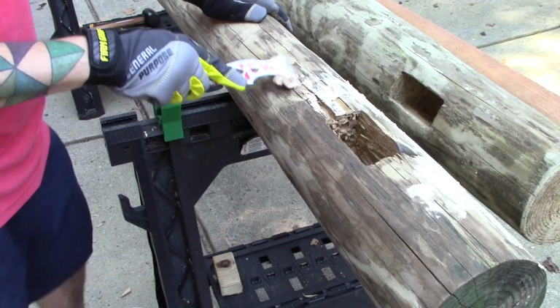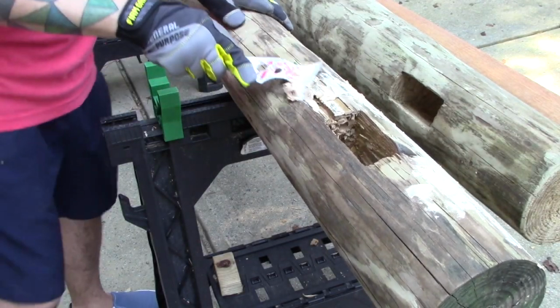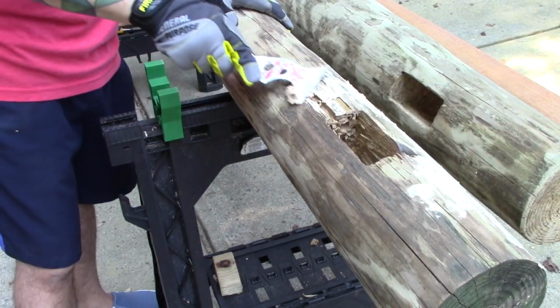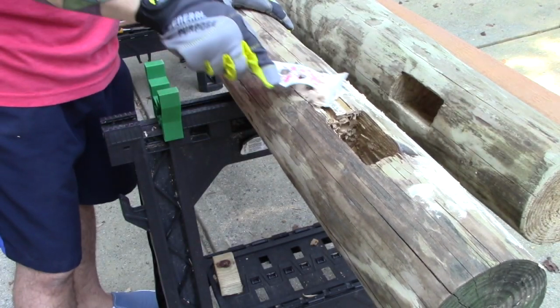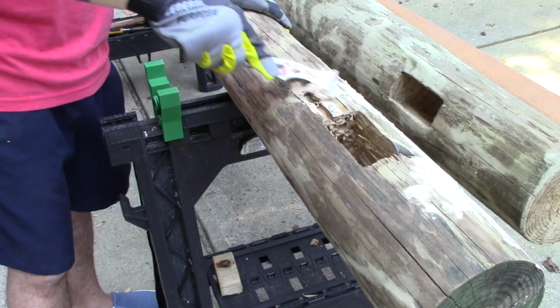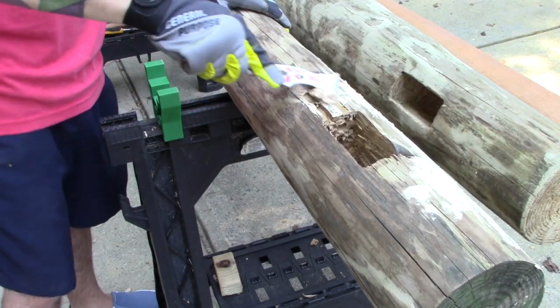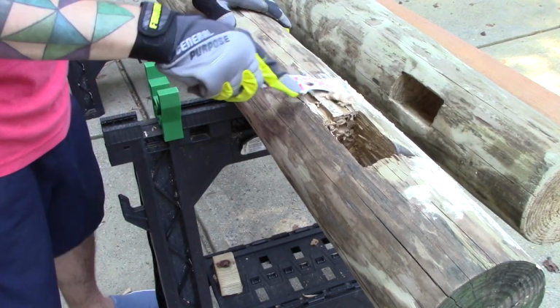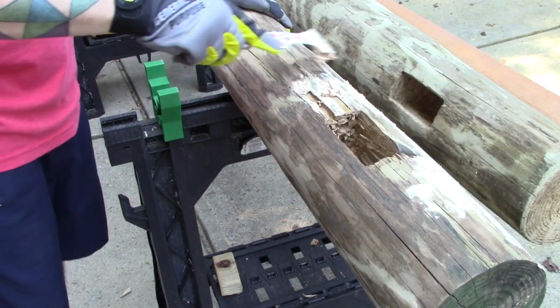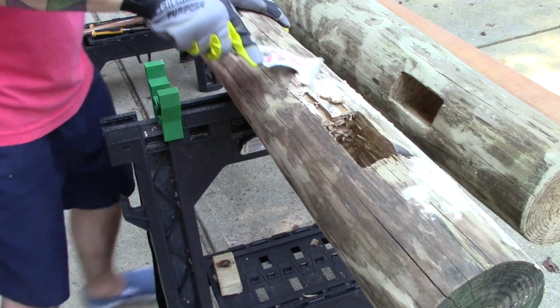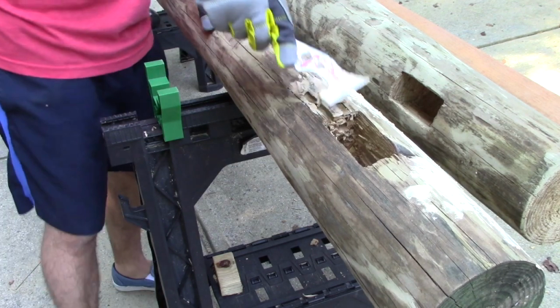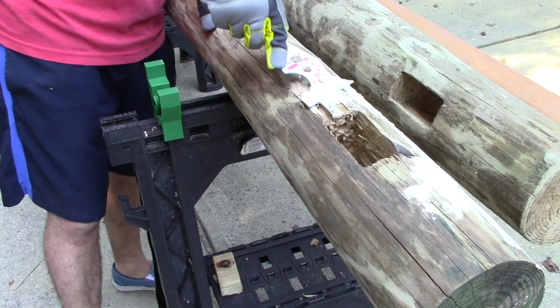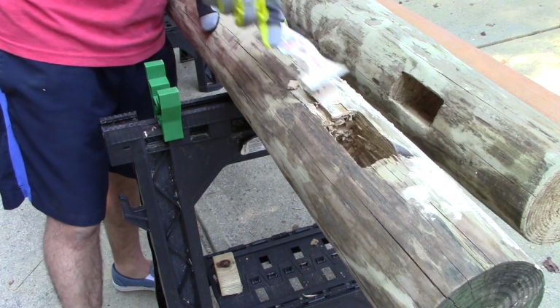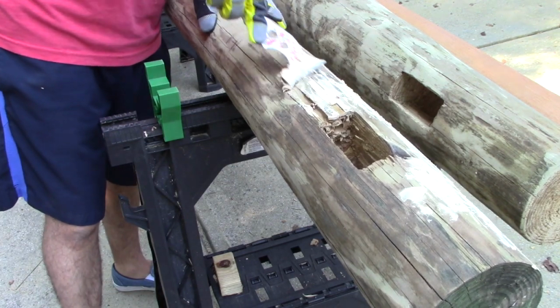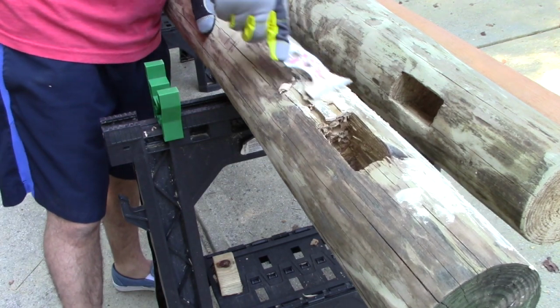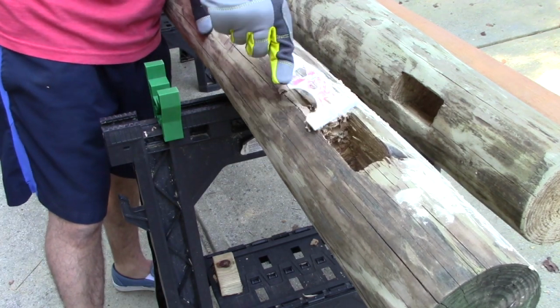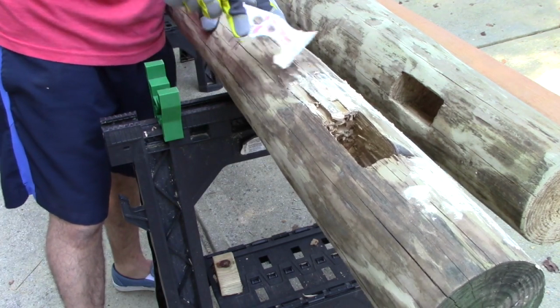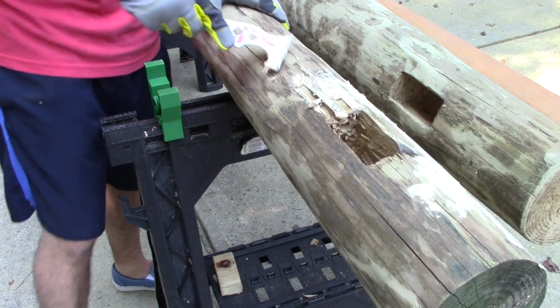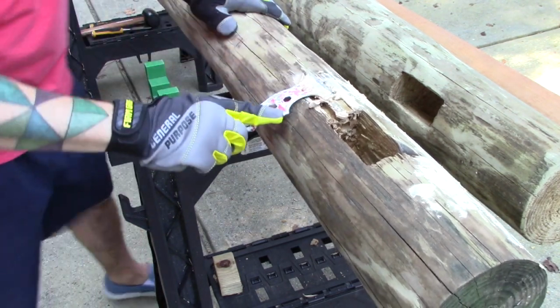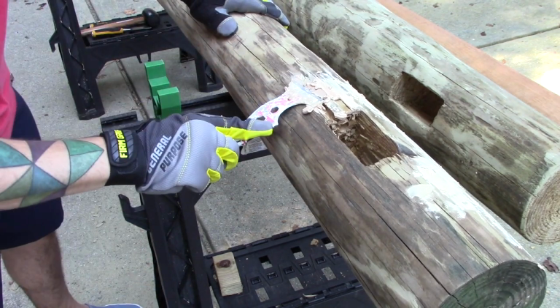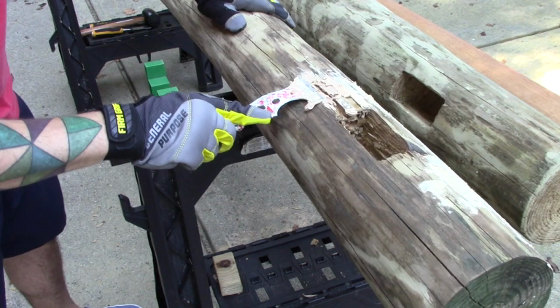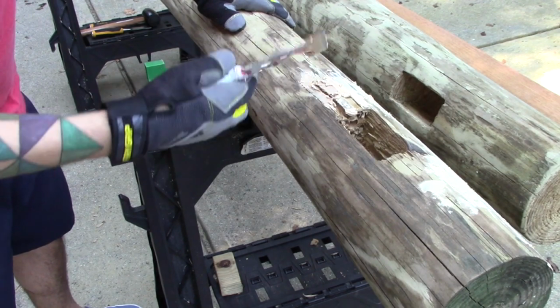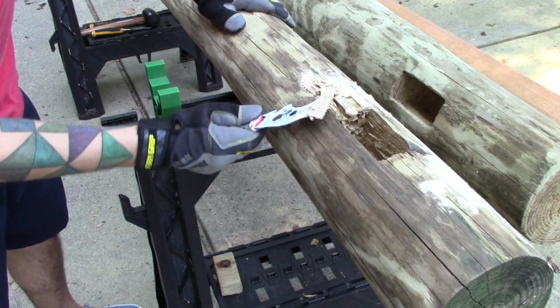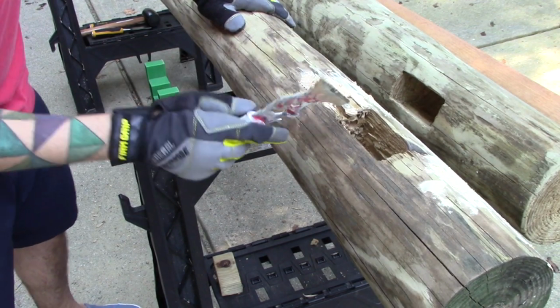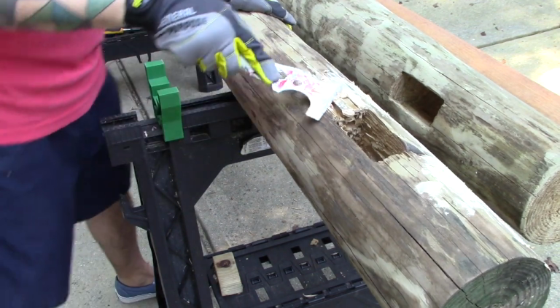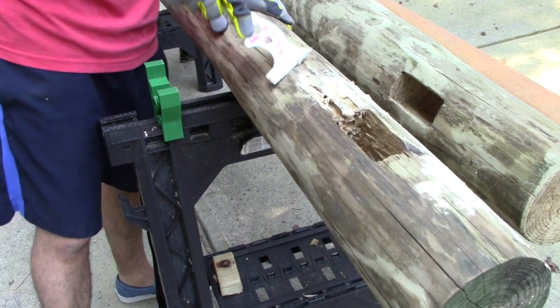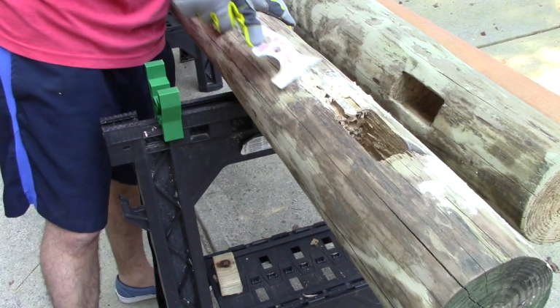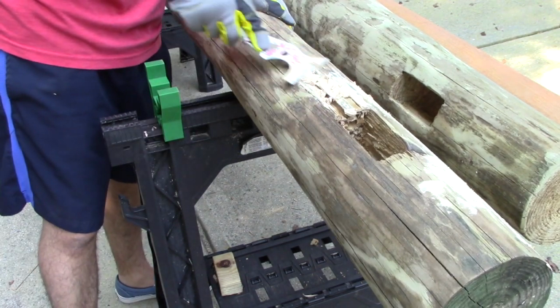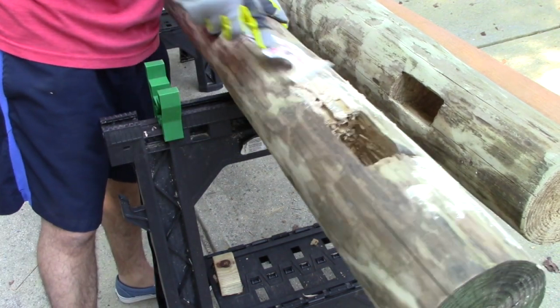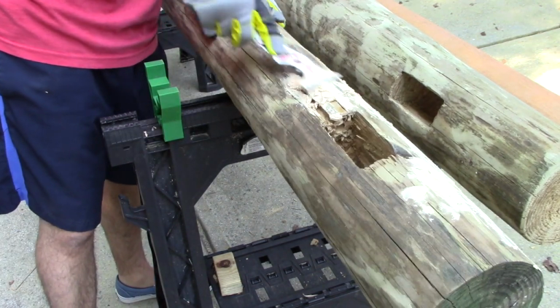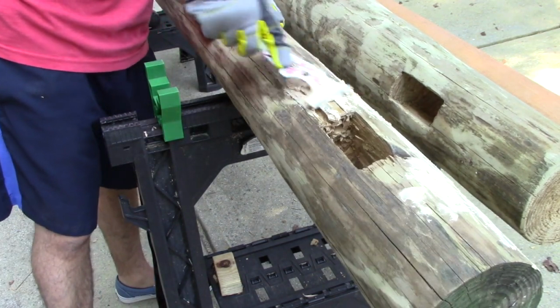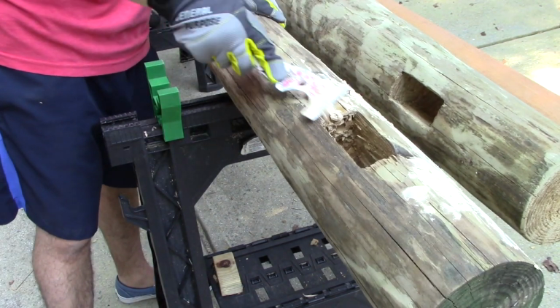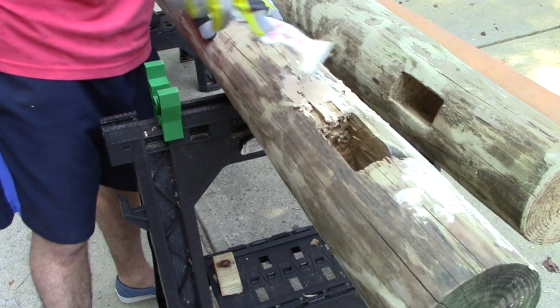After getting the slots cut in both posts, it was time to smooth the posts out as best I could. I filled as many cracks and rough spots as I could, and after allowing it to dry for a few days in the garage, I sanded it to remove excess wood putty before adding the first coat of primer and sealant.